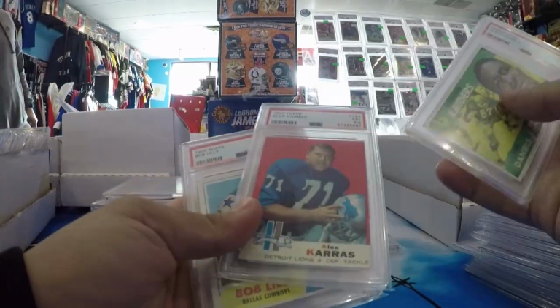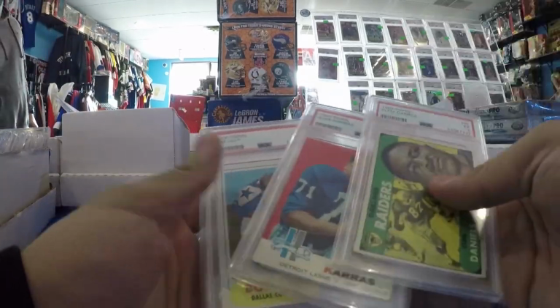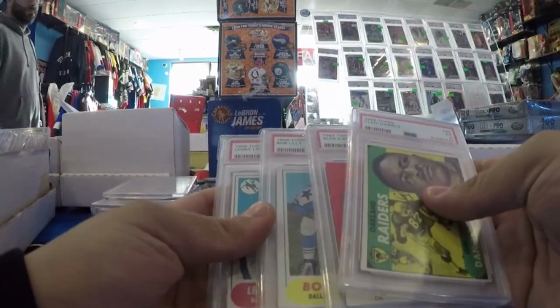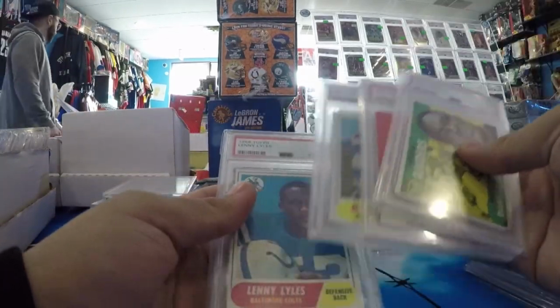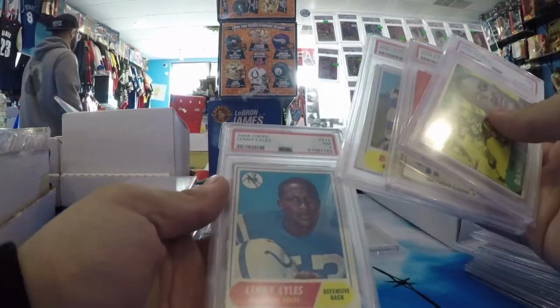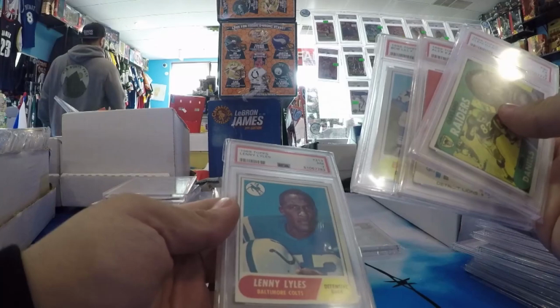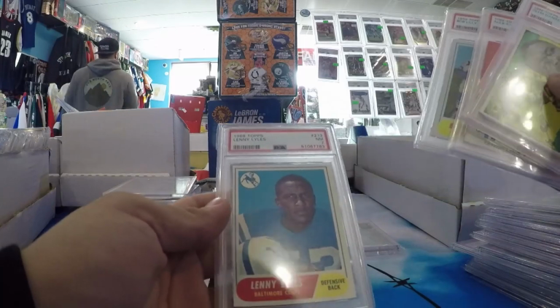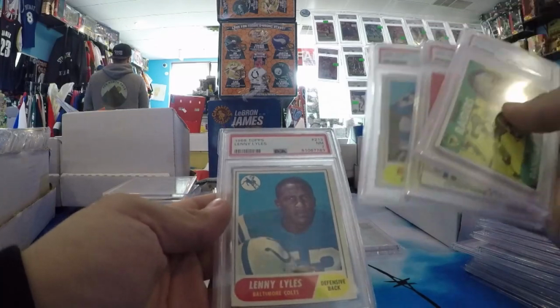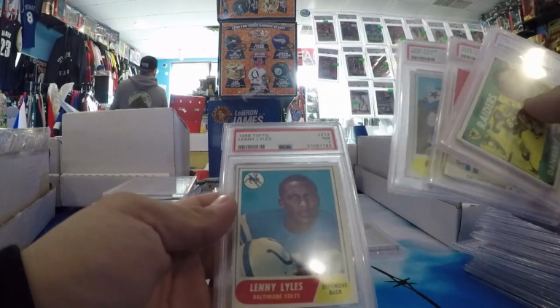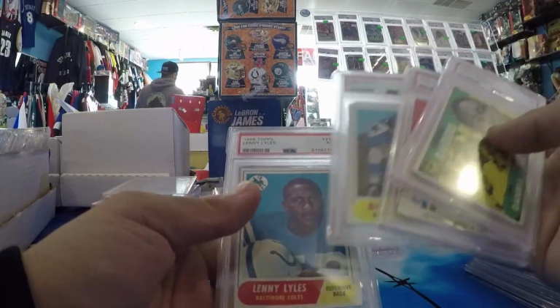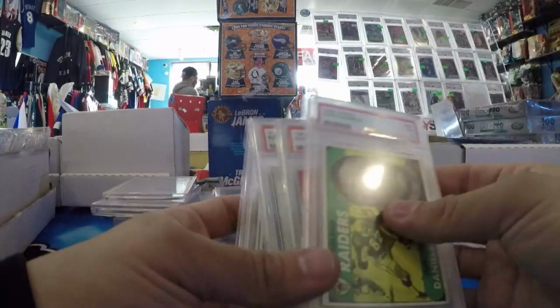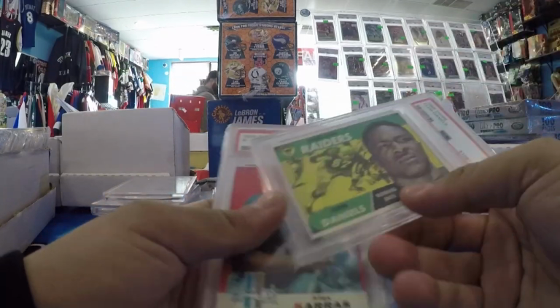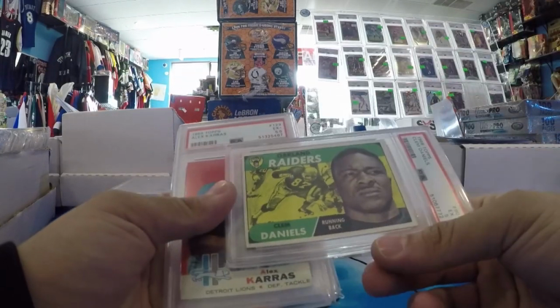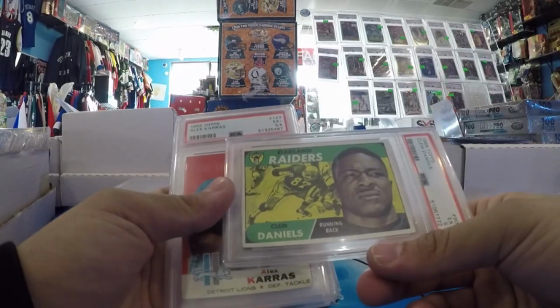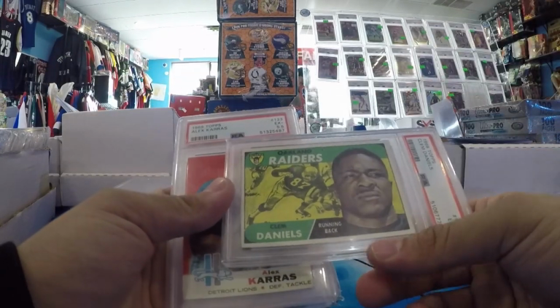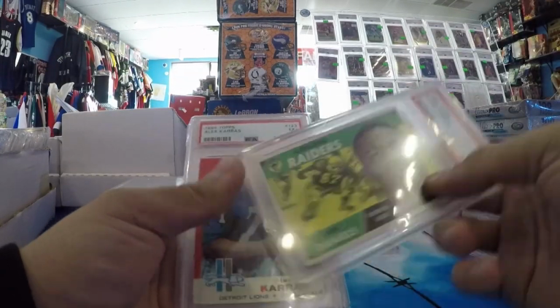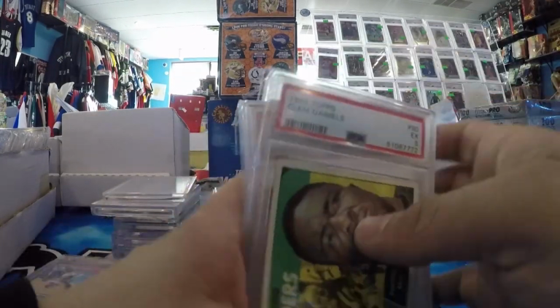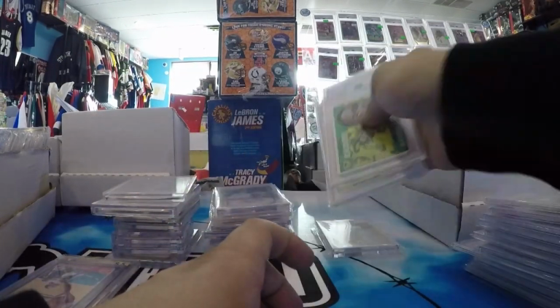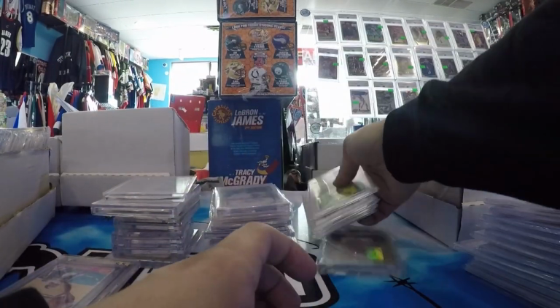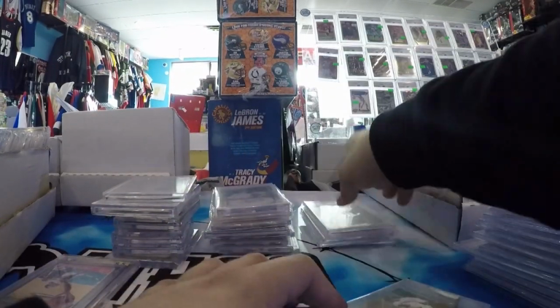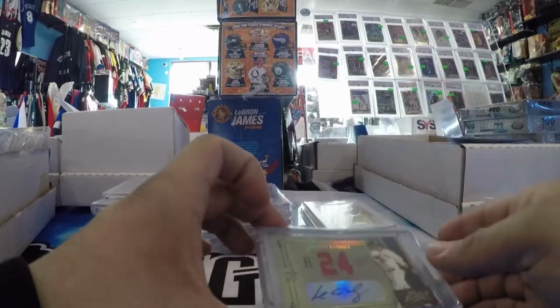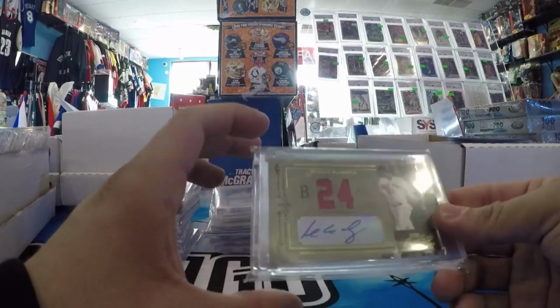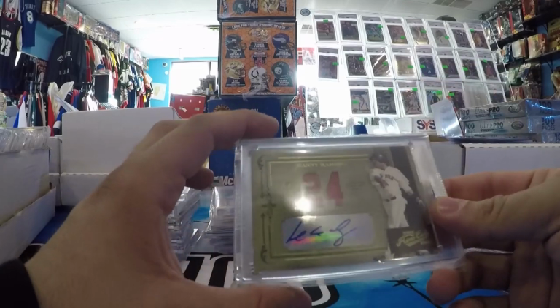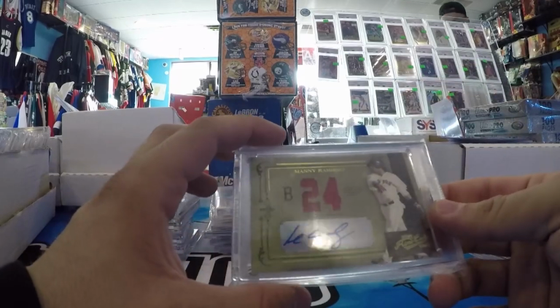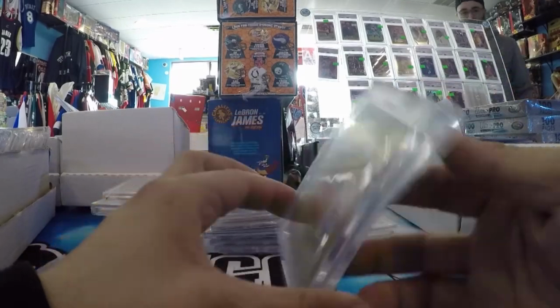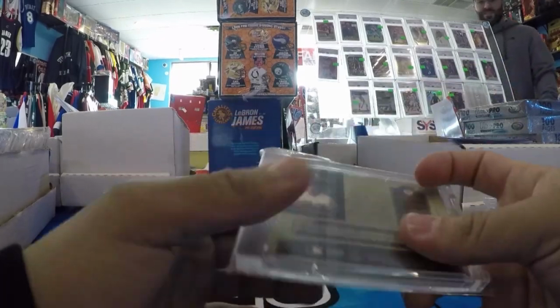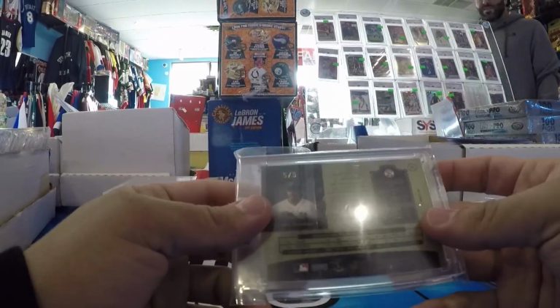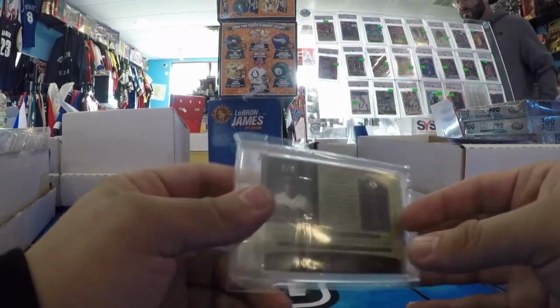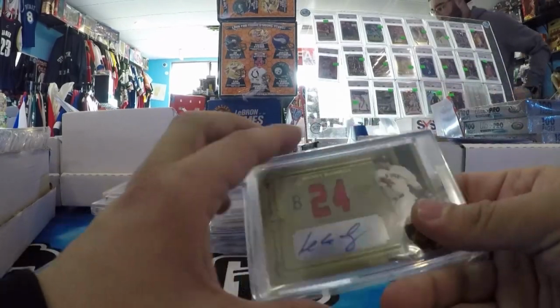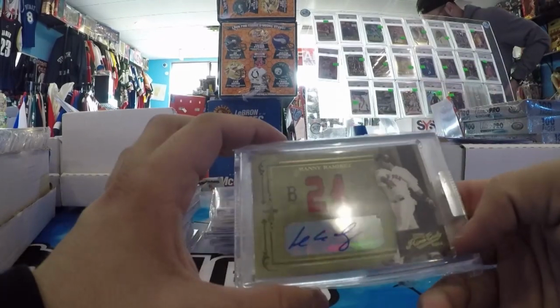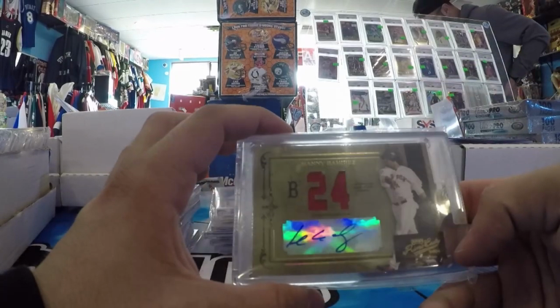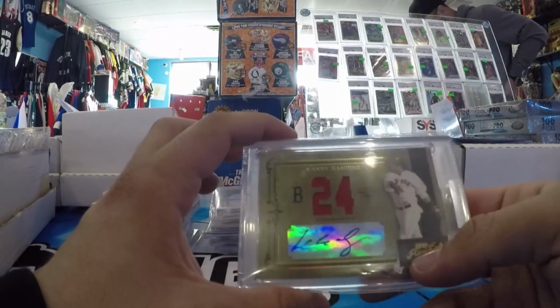Bob Lilly, Alex Karras. Lenny Lyles — never heard of him. And then Clem Daniels — him I've heard of. And then another one in this stack is a Manny Ramirez Prime Cuts, number to 5, Game Use Patch Auto.